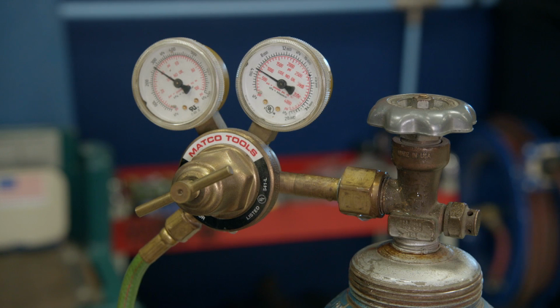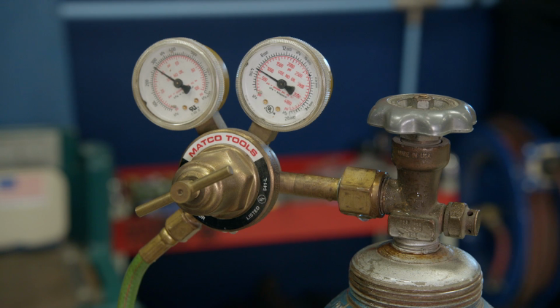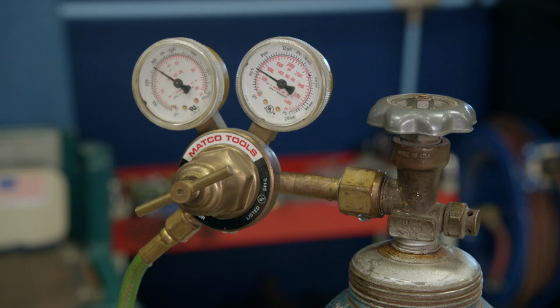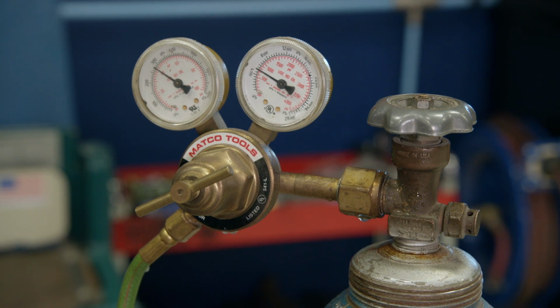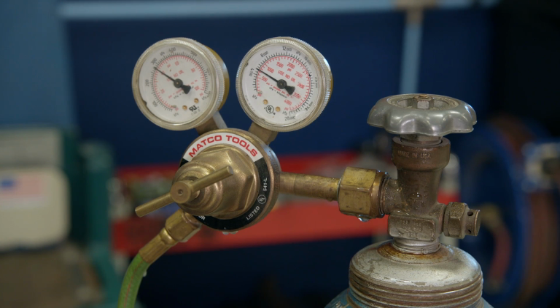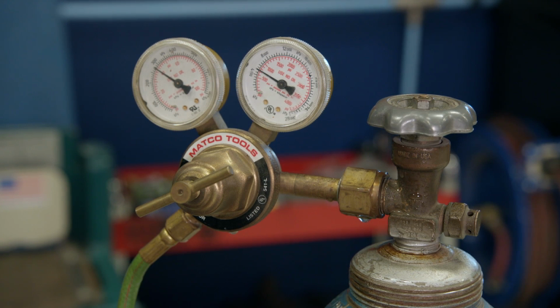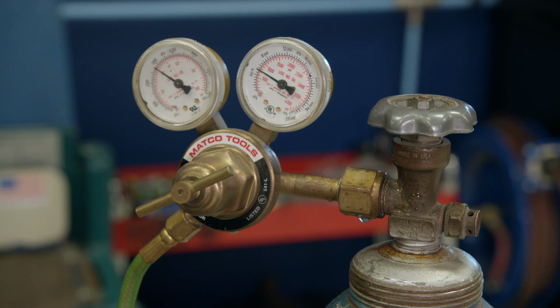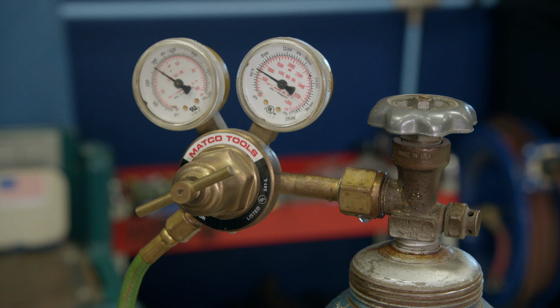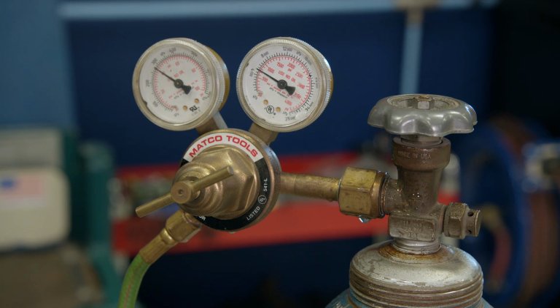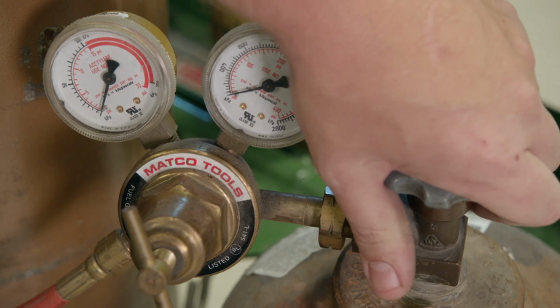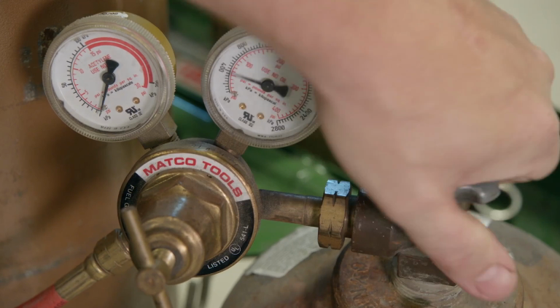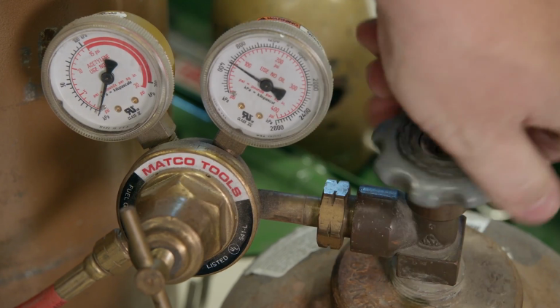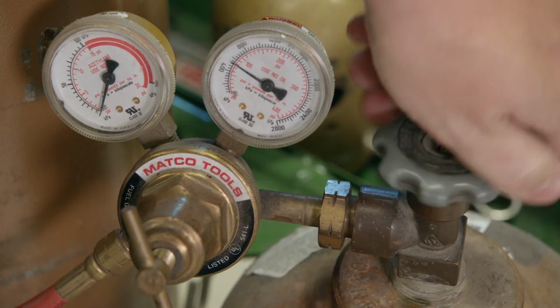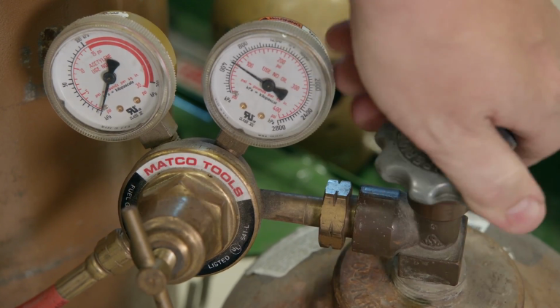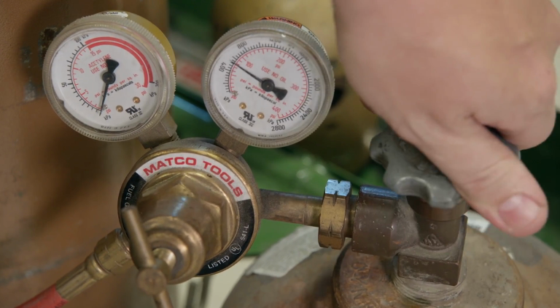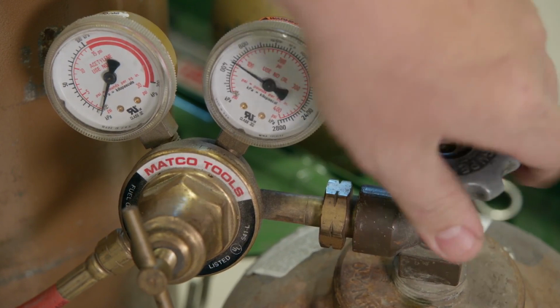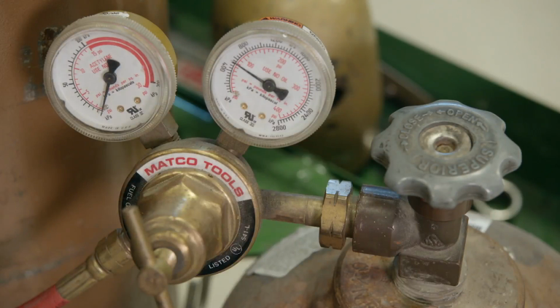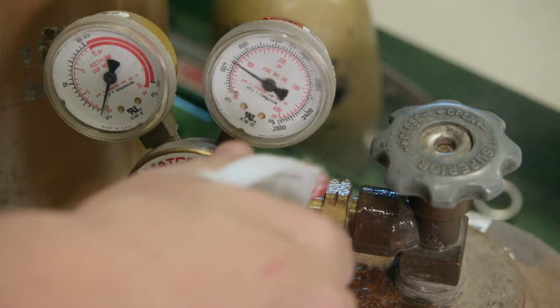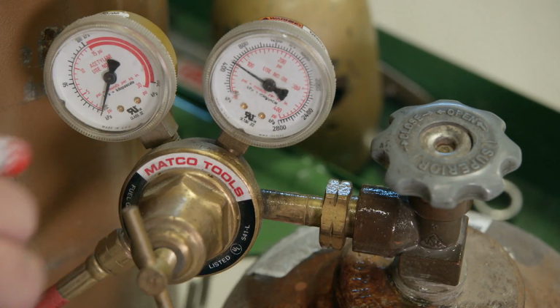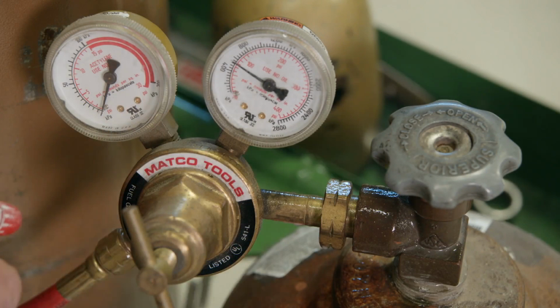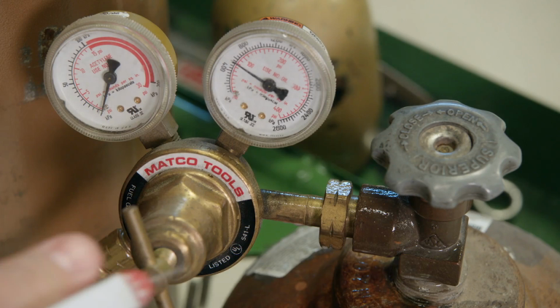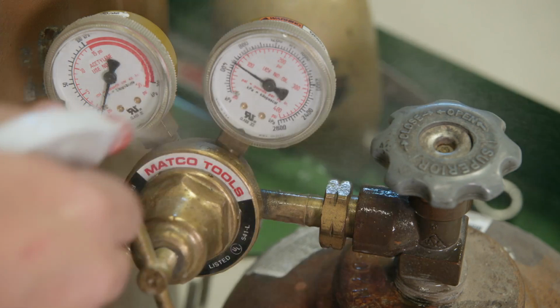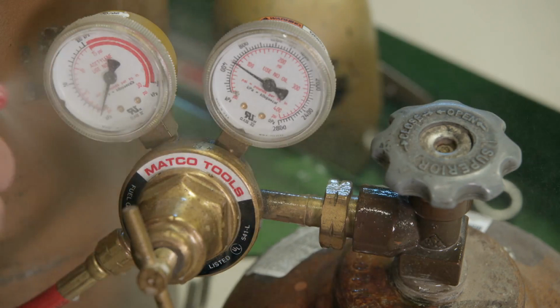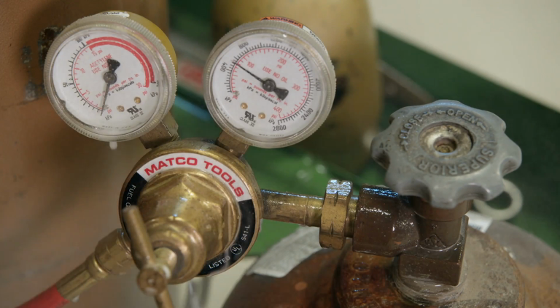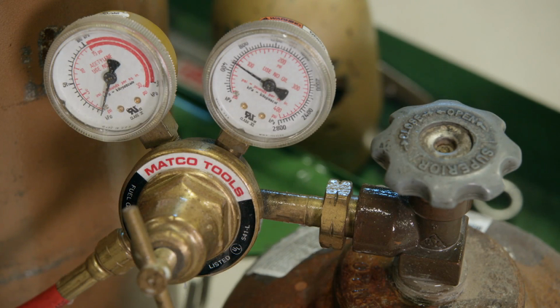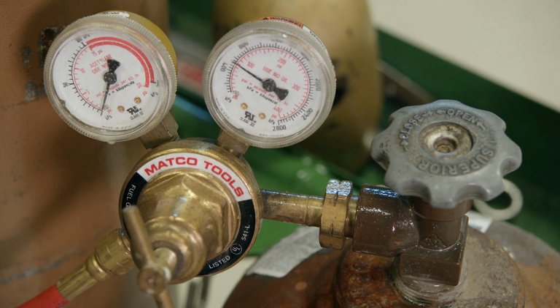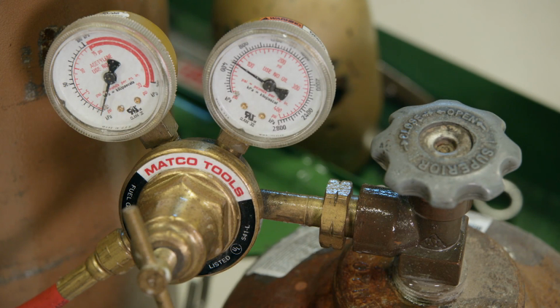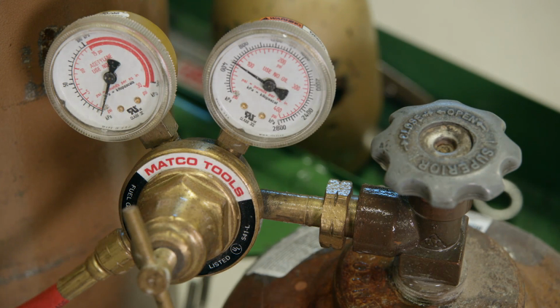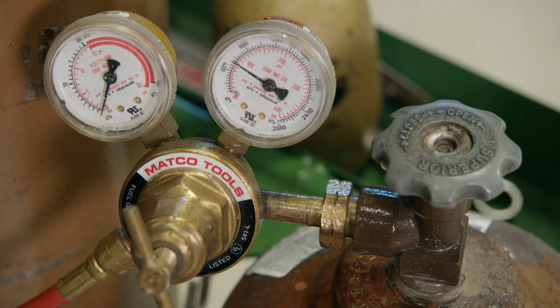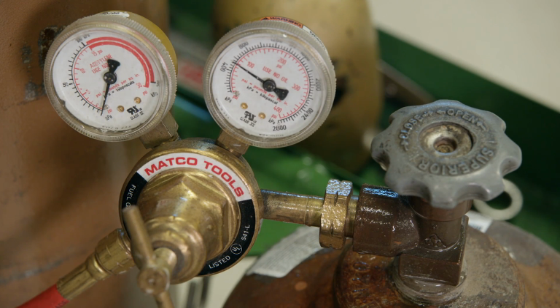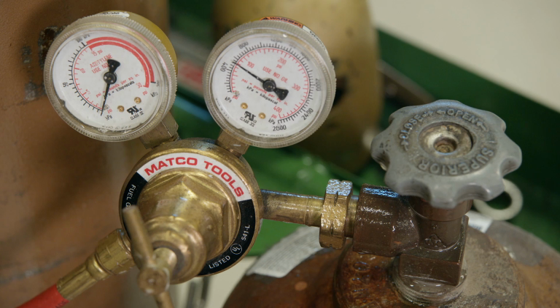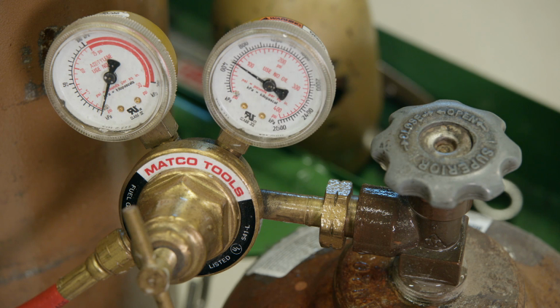All right, we look like we're in pretty good shape so we can move on to check the acetylene bottle. We're about out. And it looks like we're in pretty good shape there as well.